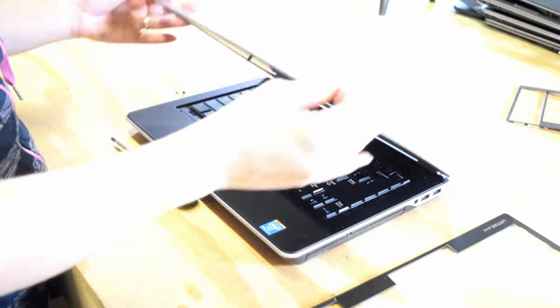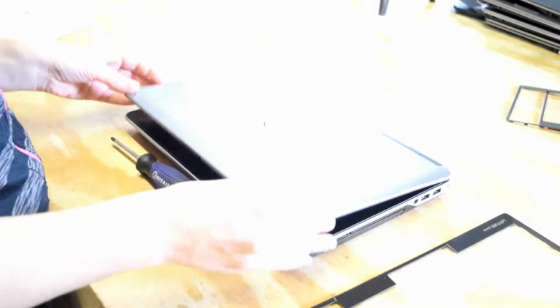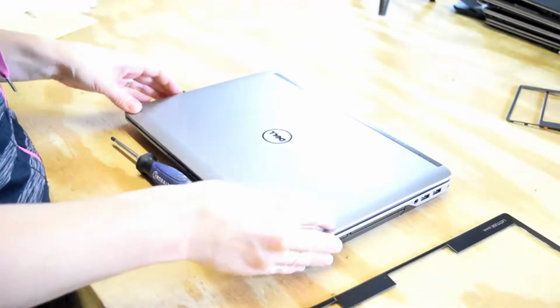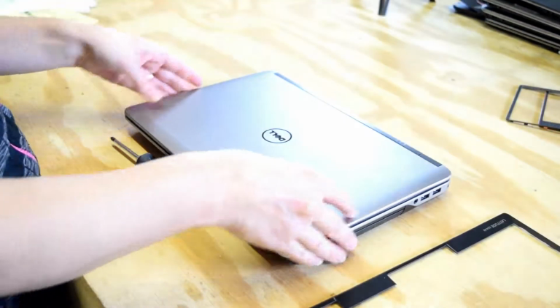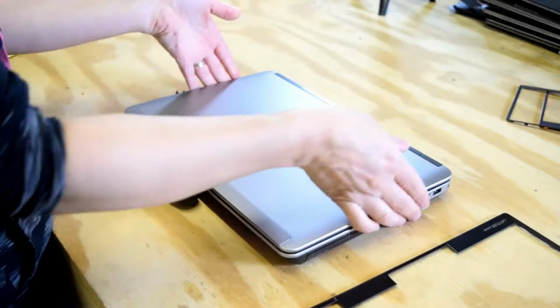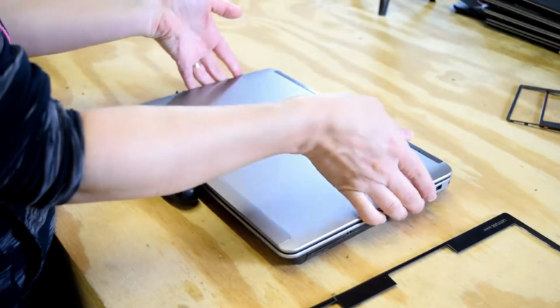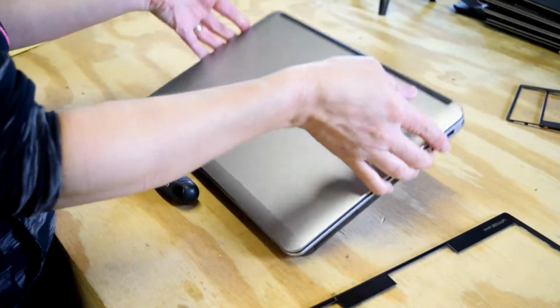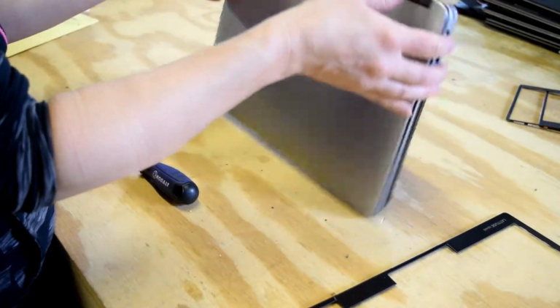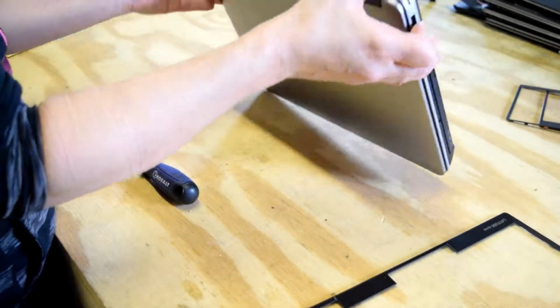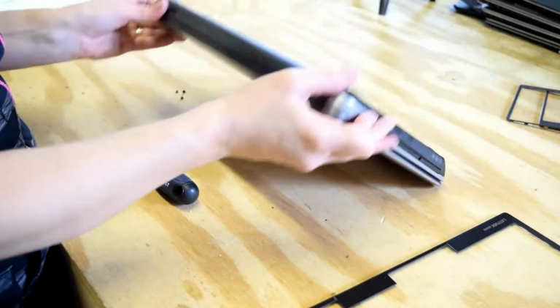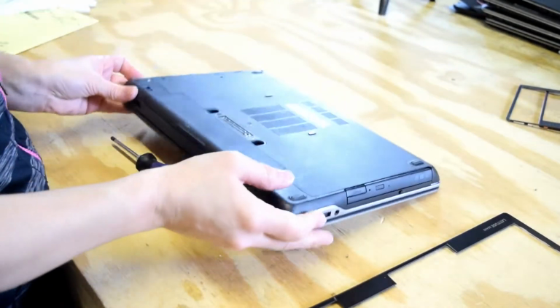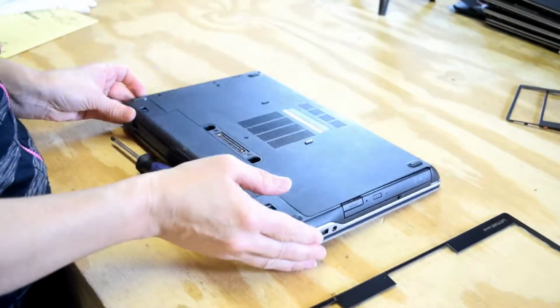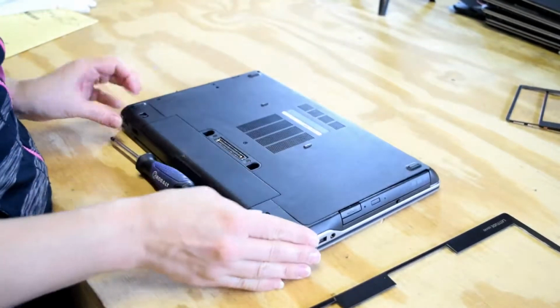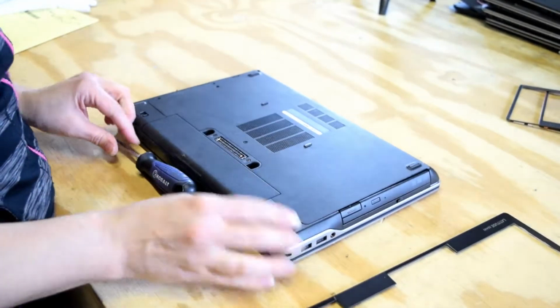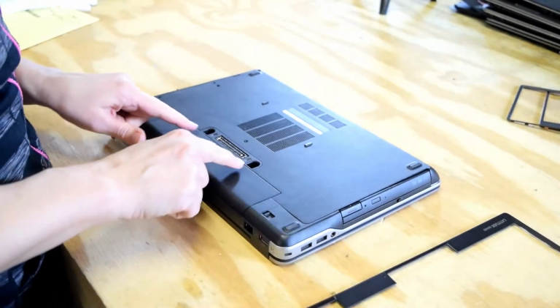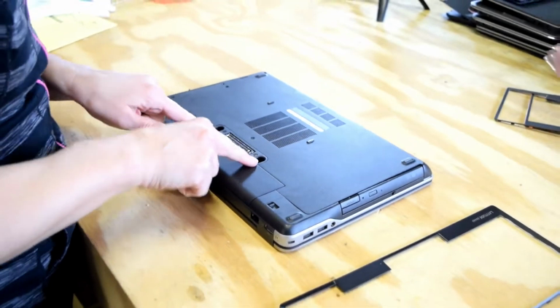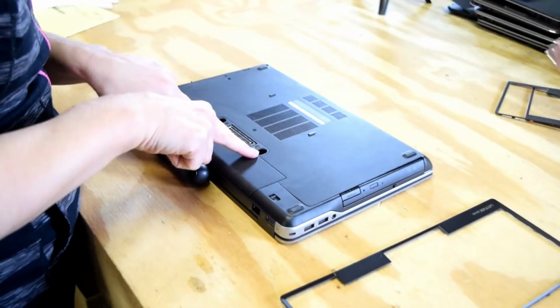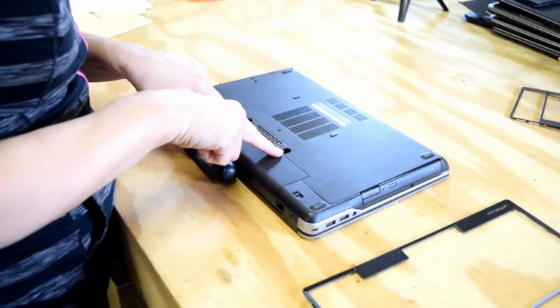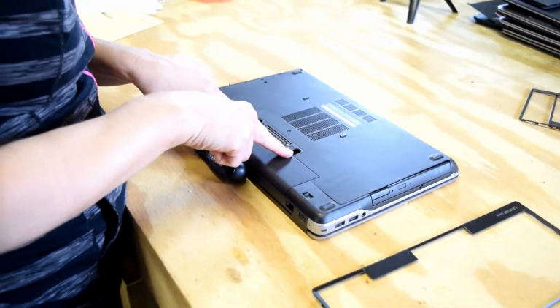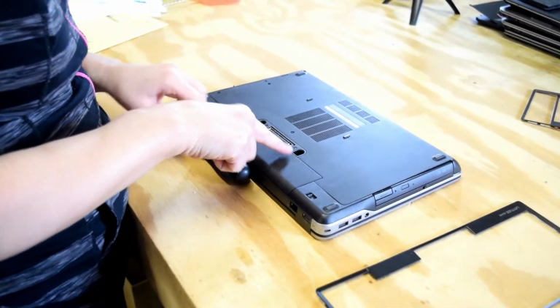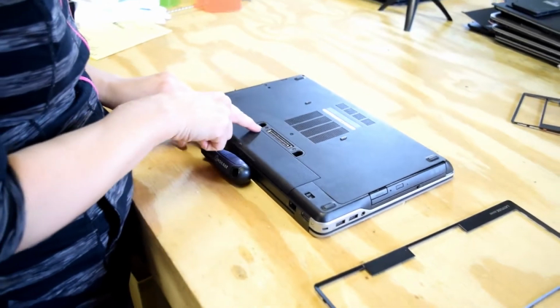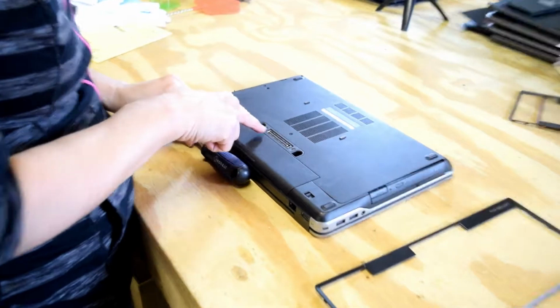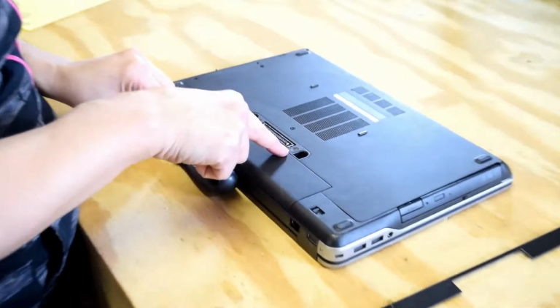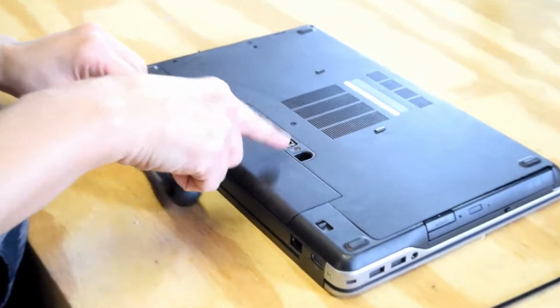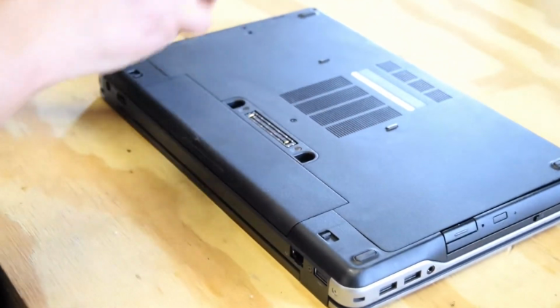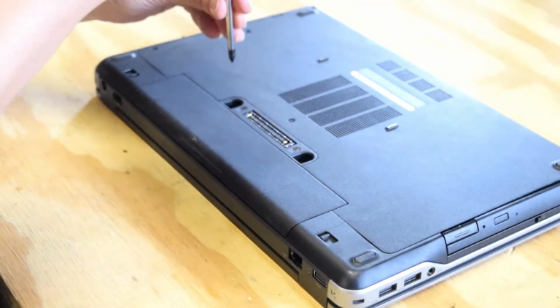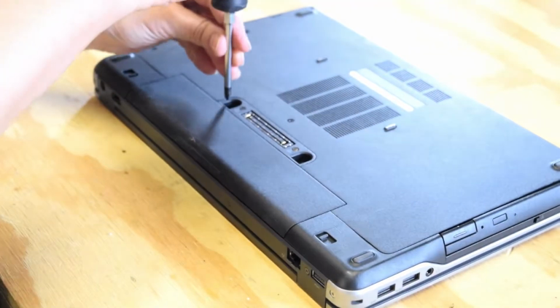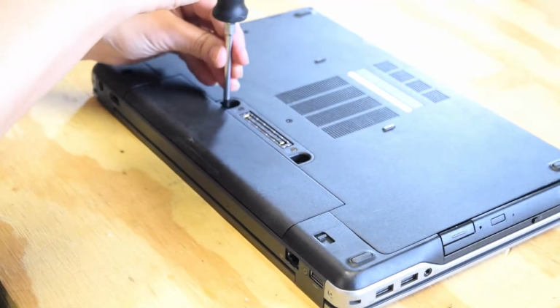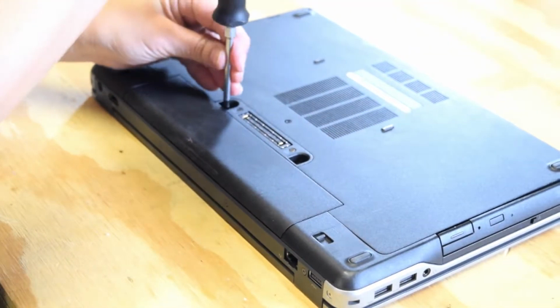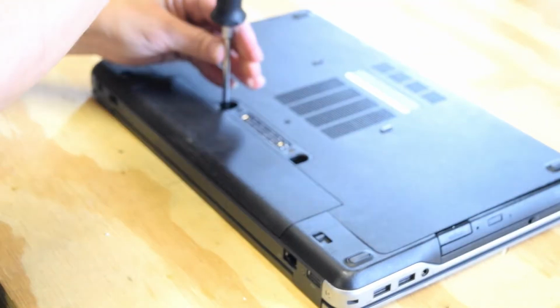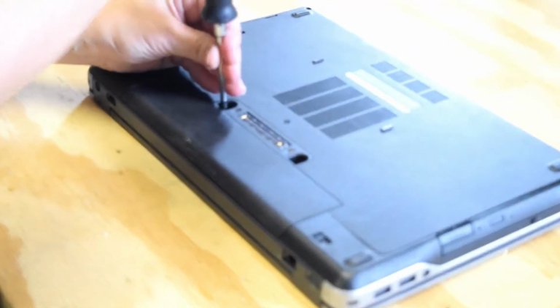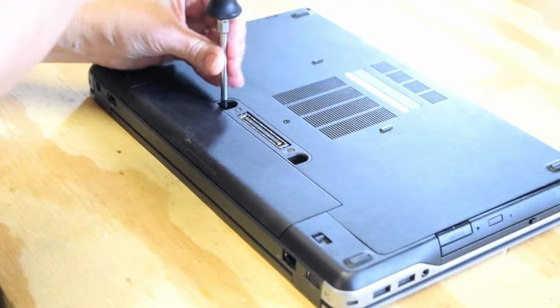The rest of the screws are on the bottom, so tip the laptop over. There are two screws right there and you remove those two.